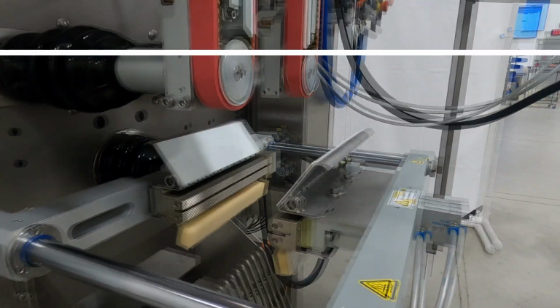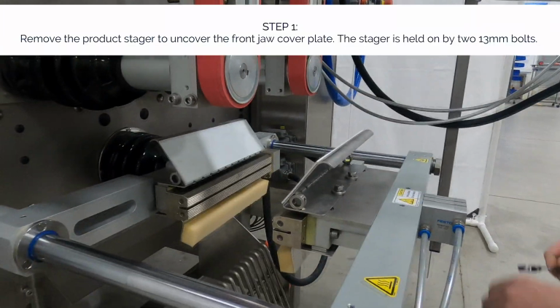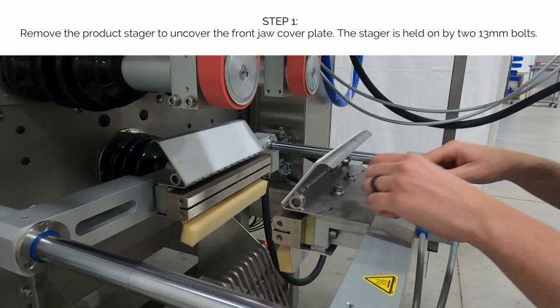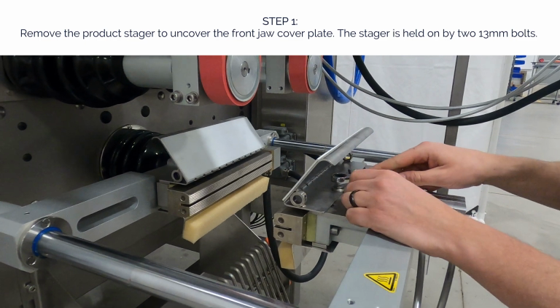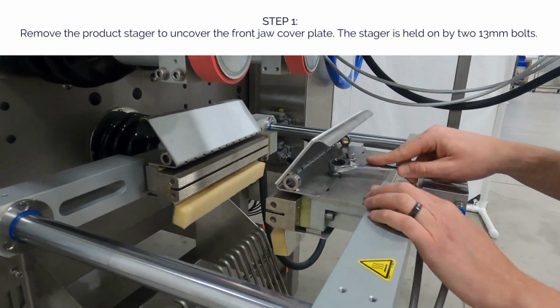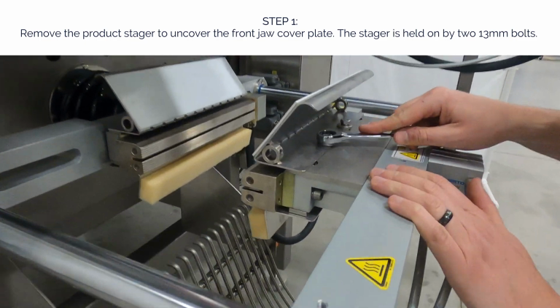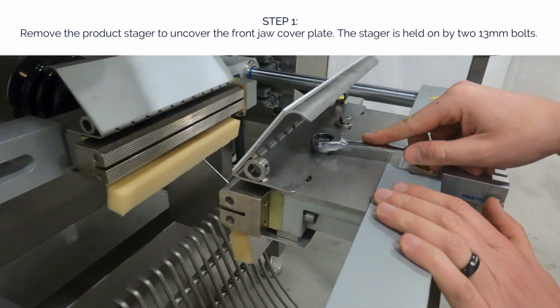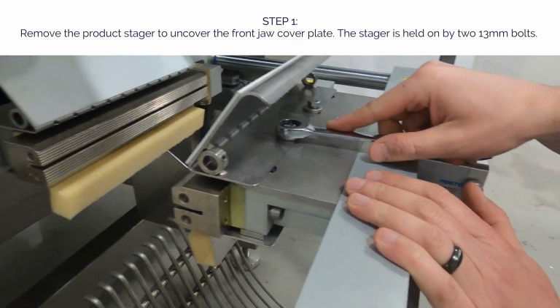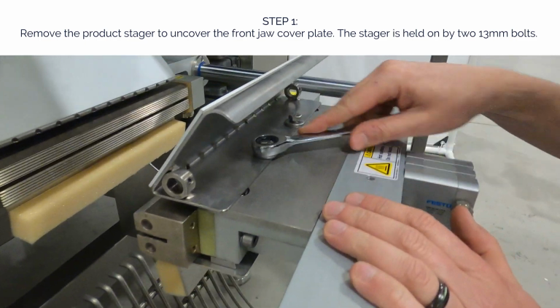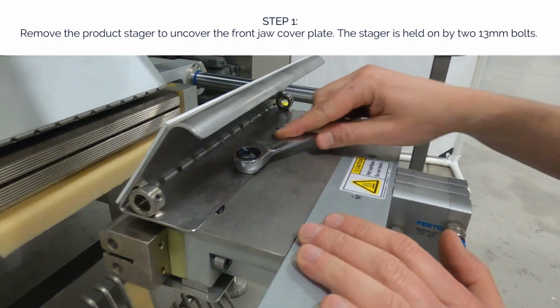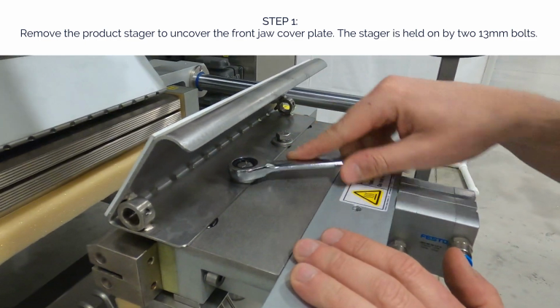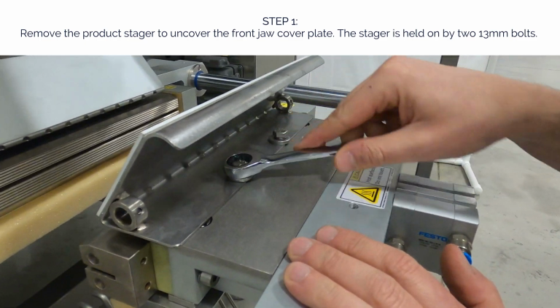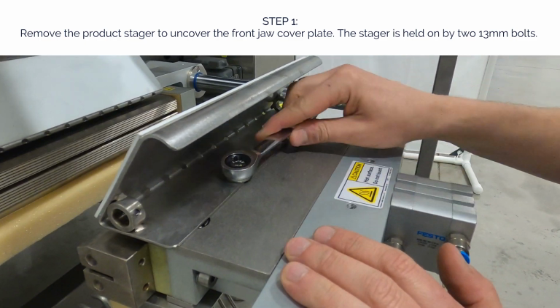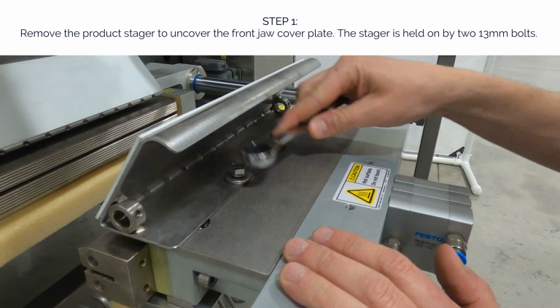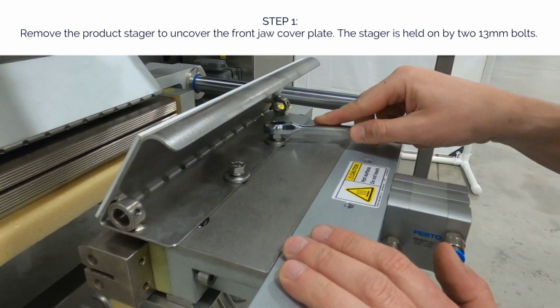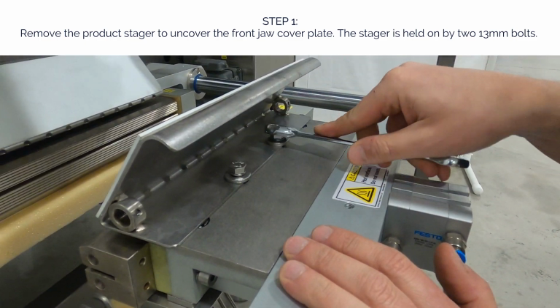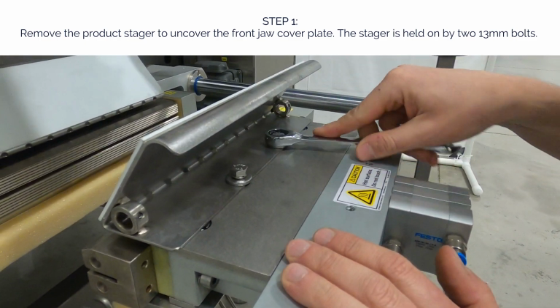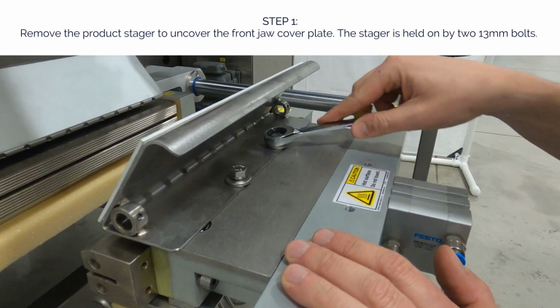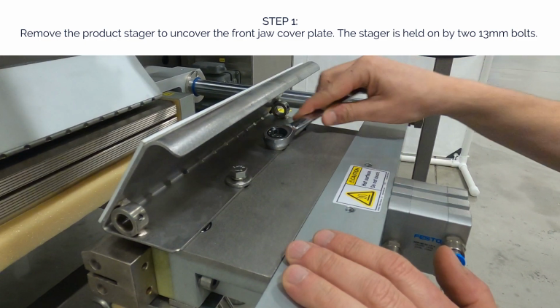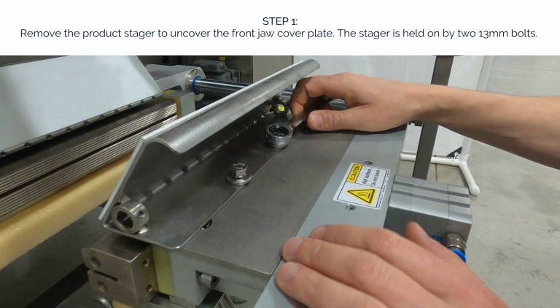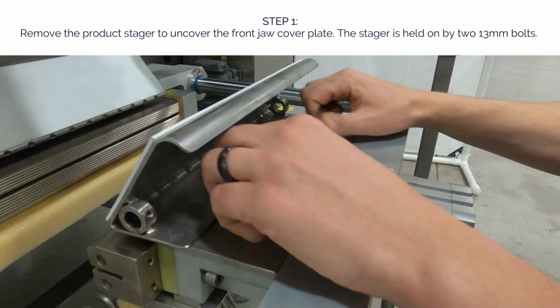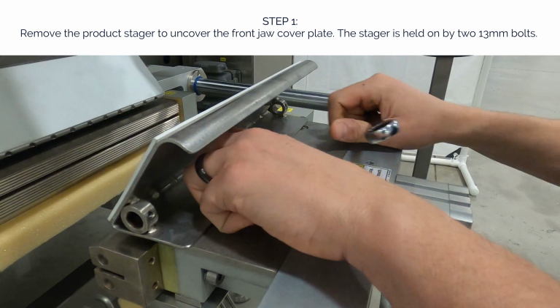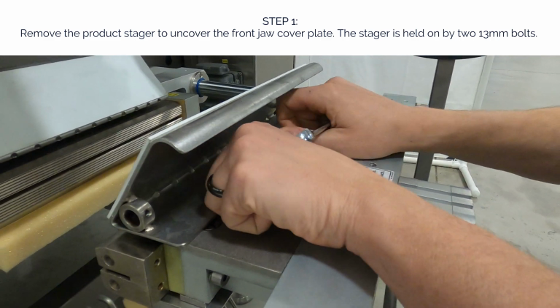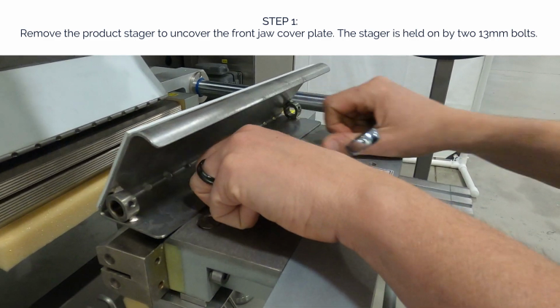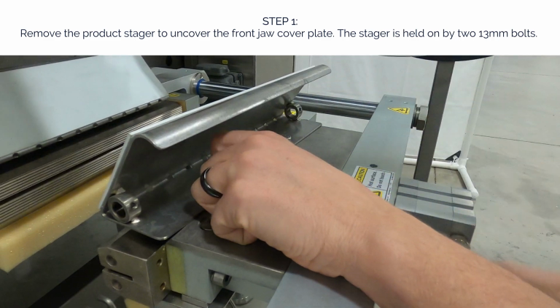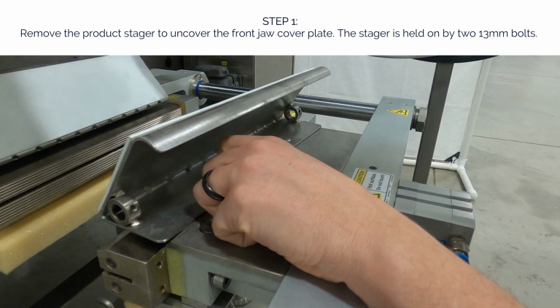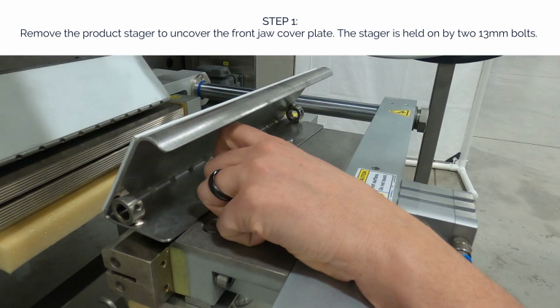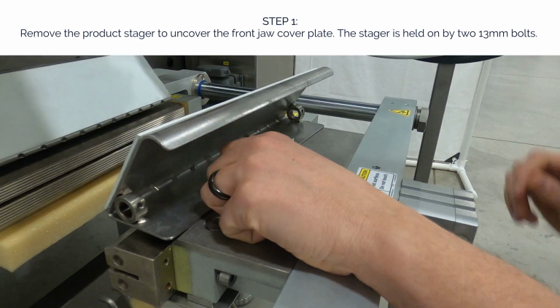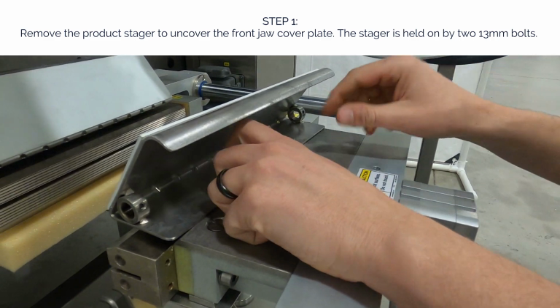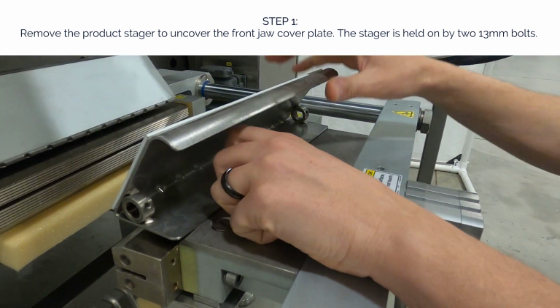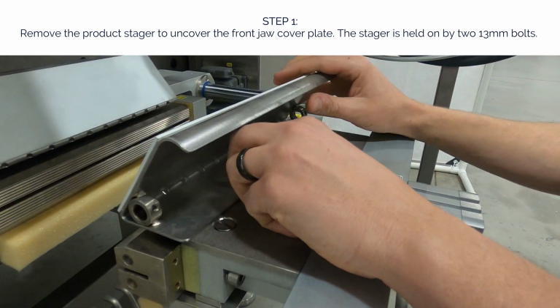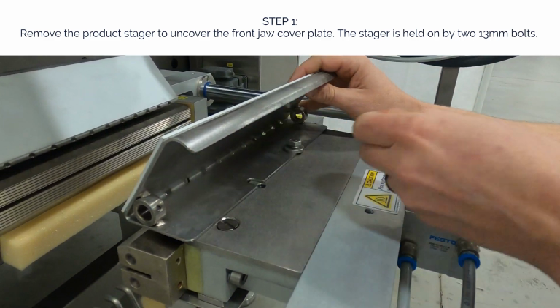Step 1. Remove the front product stager to uncover the front jaw cover plate. The stager is held on by two 13 millimeter bolts.